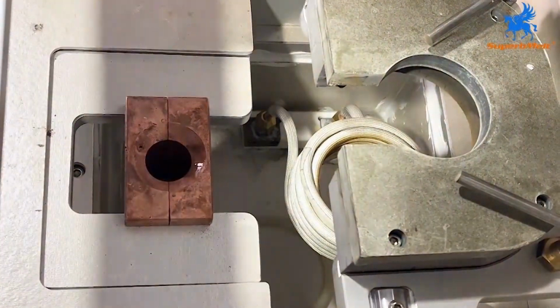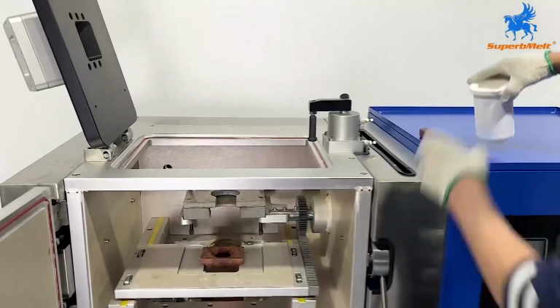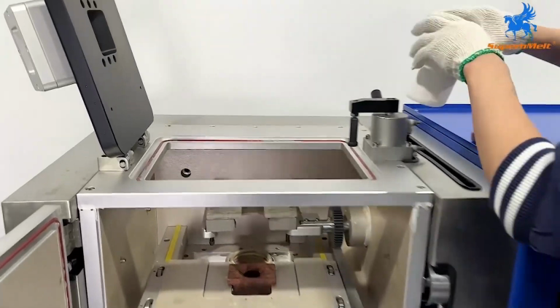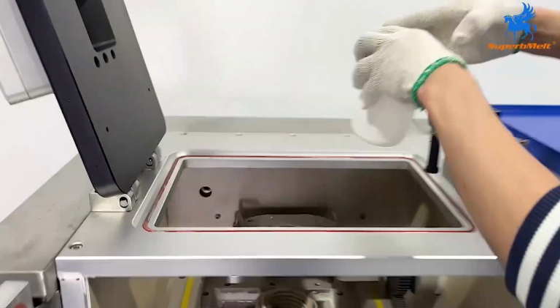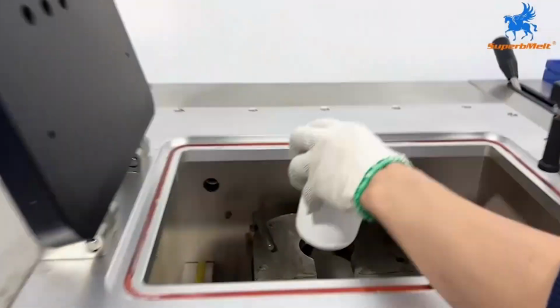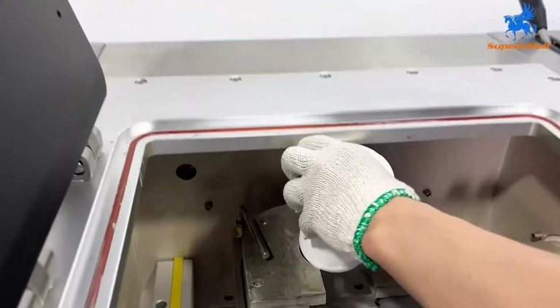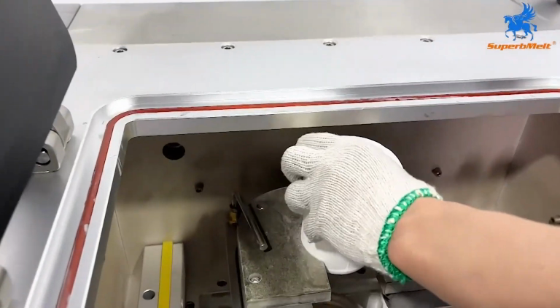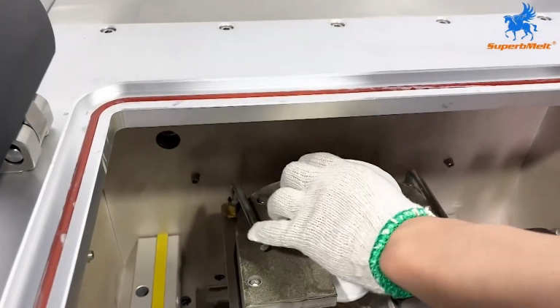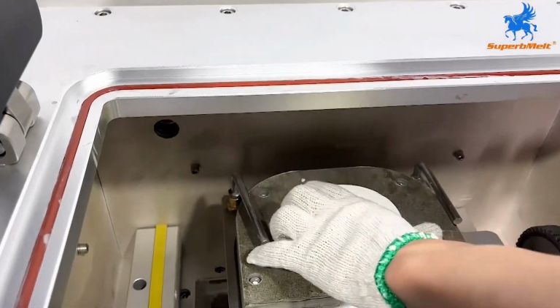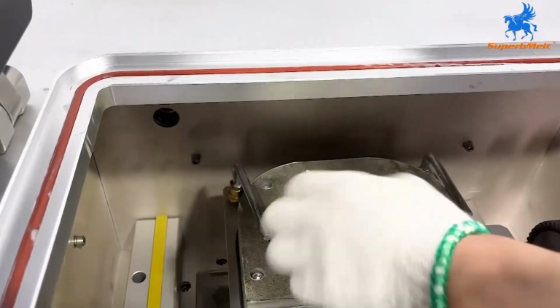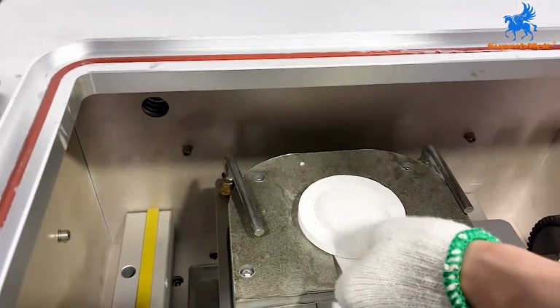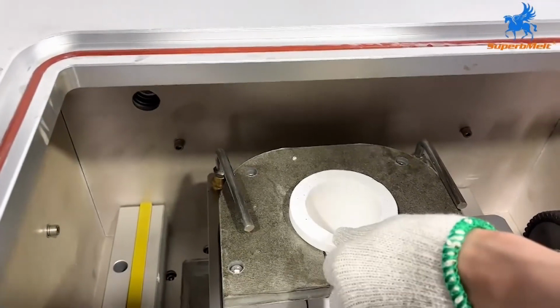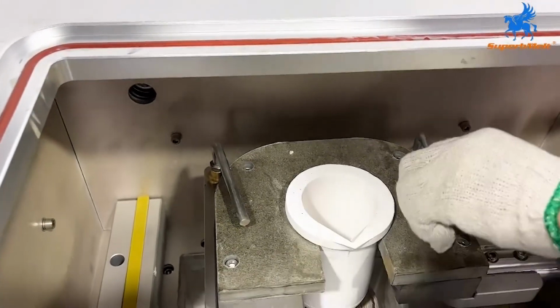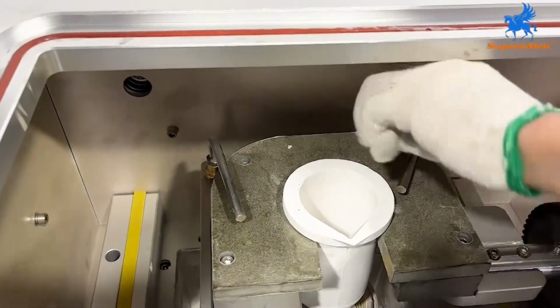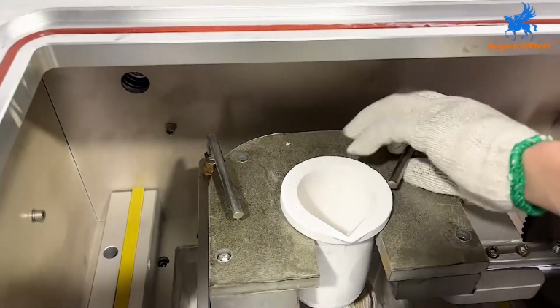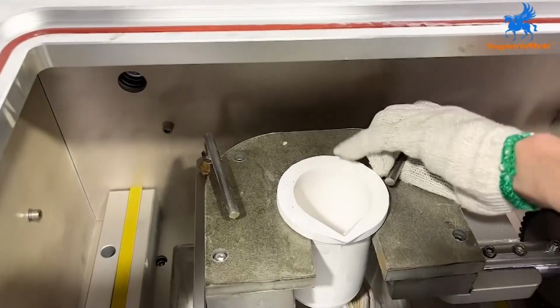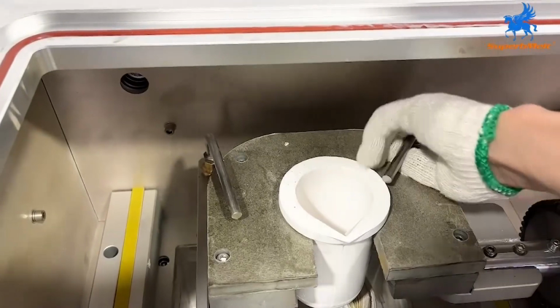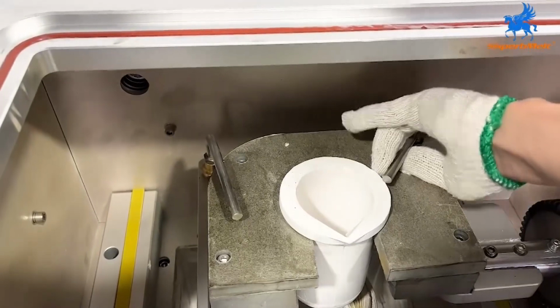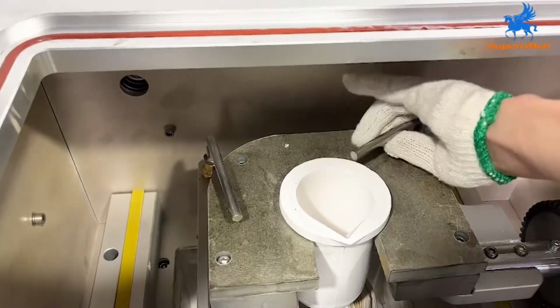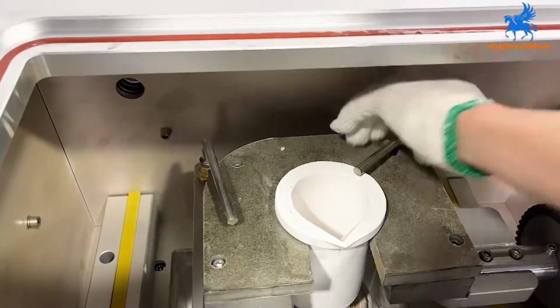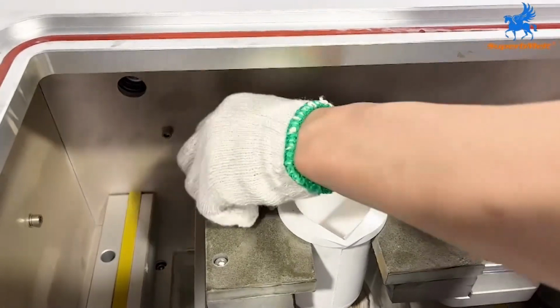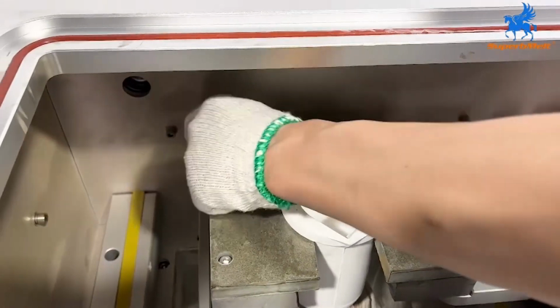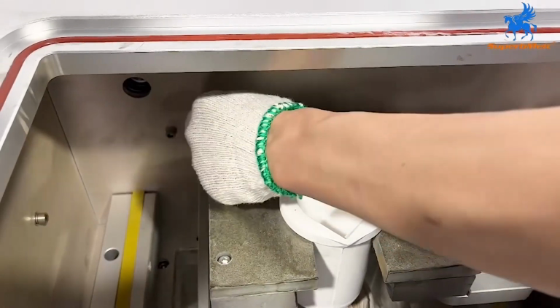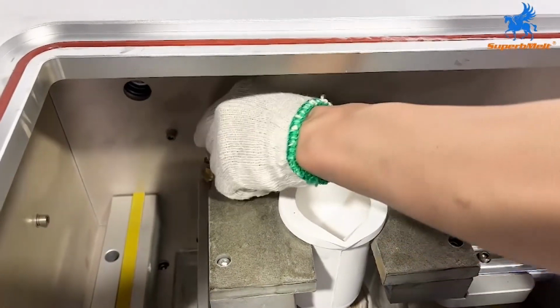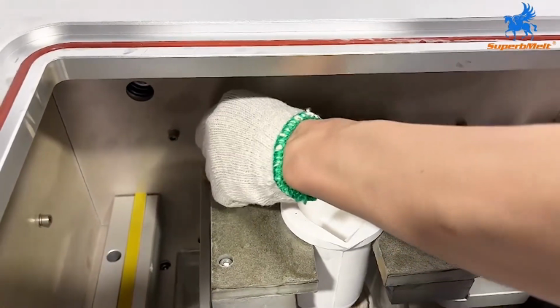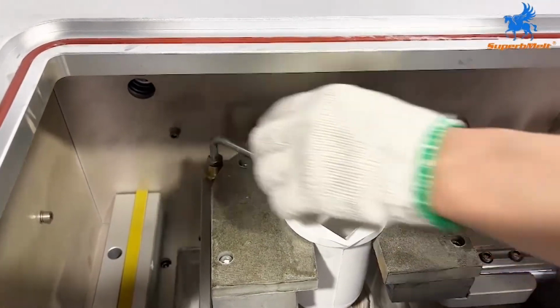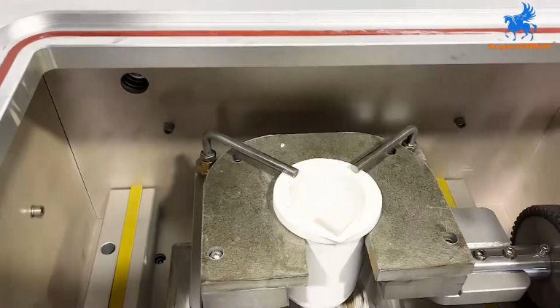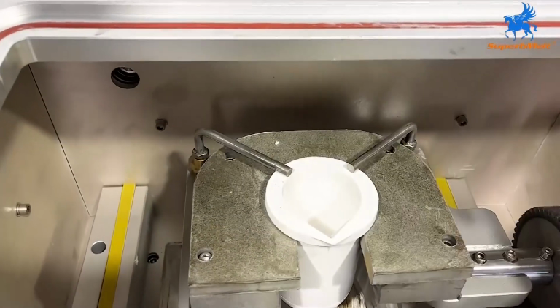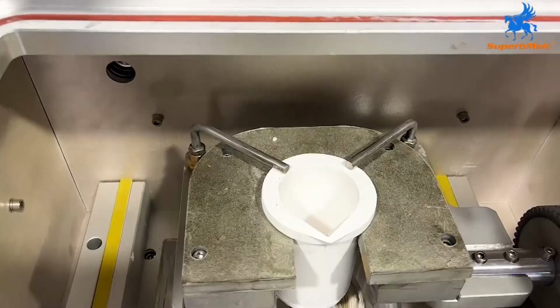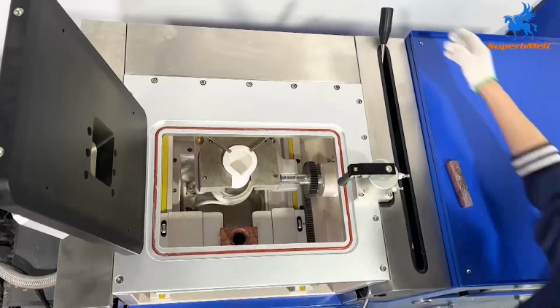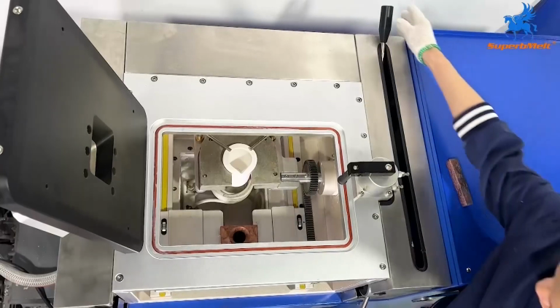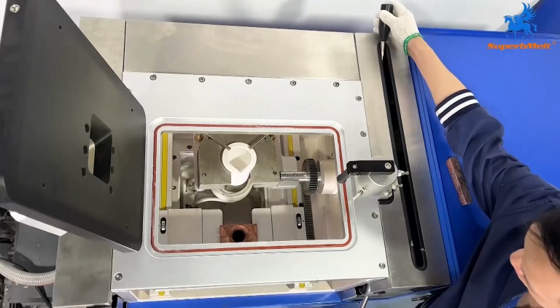Put the crucible into the equipment. According to different materials, choose a silica or graphite crucible. Adjust the clamps to prevent the crucible from falling off, and shake down the lever.